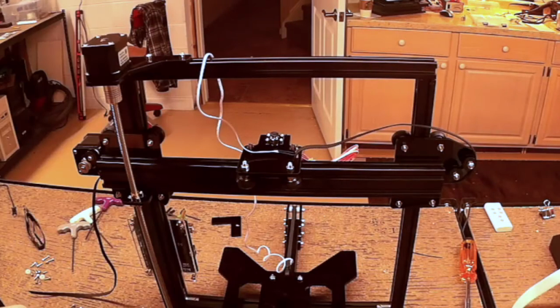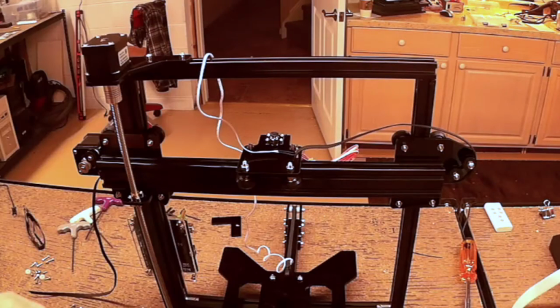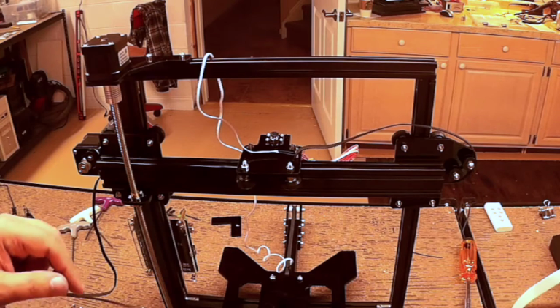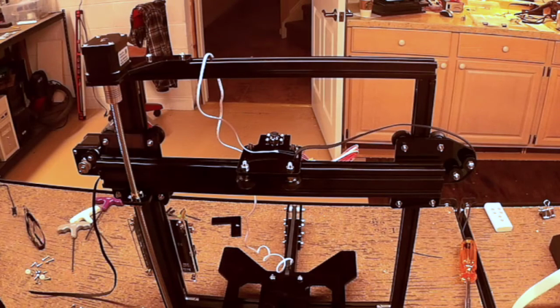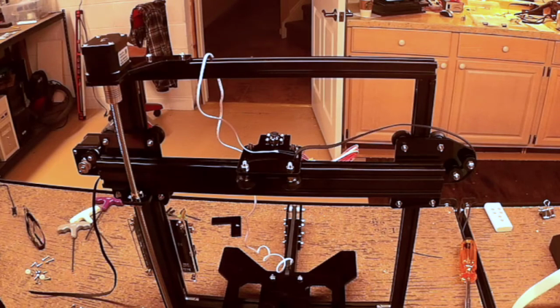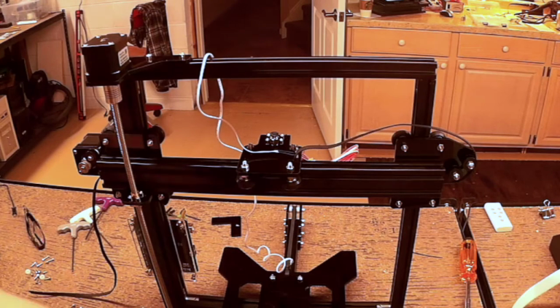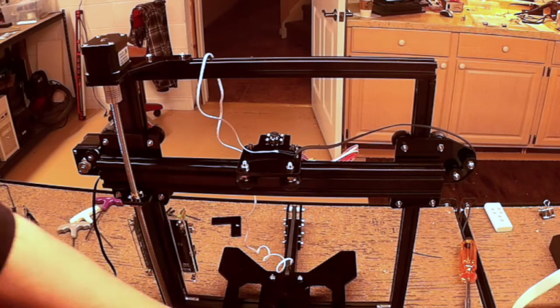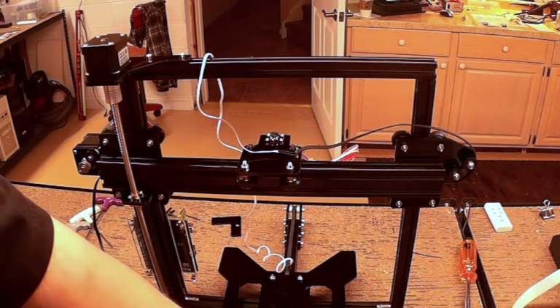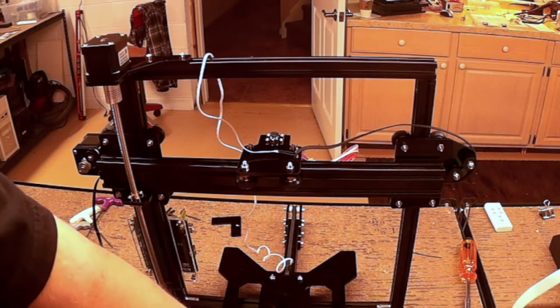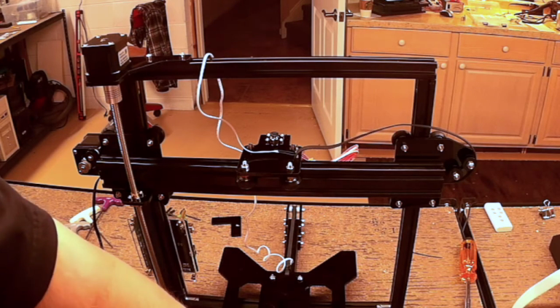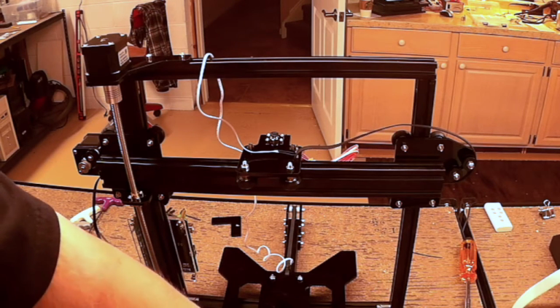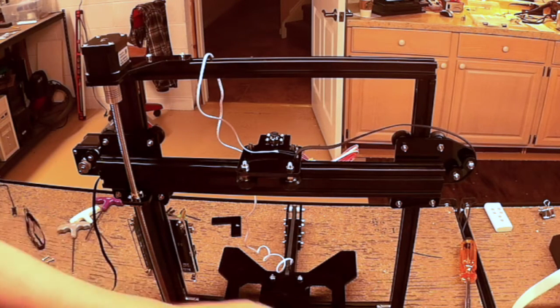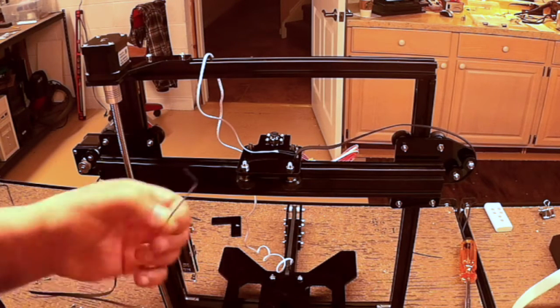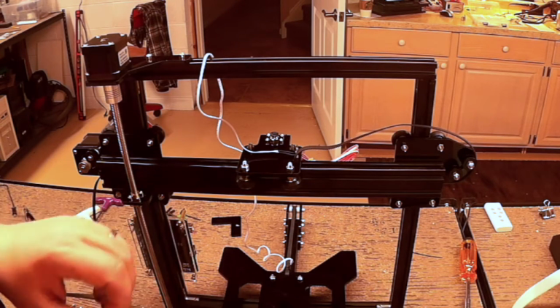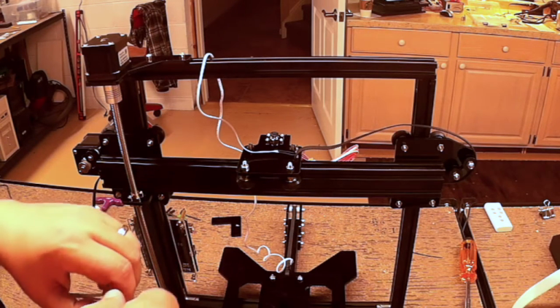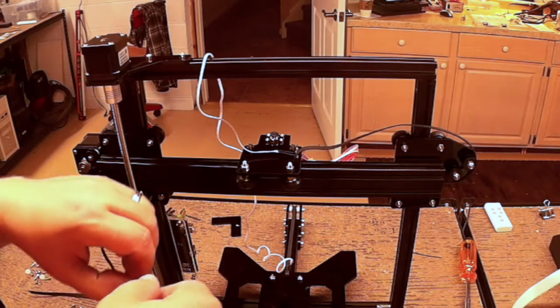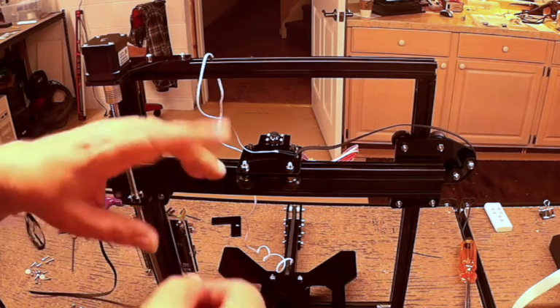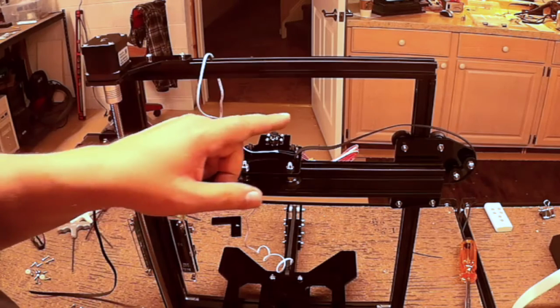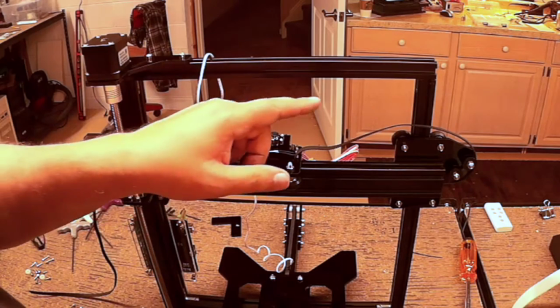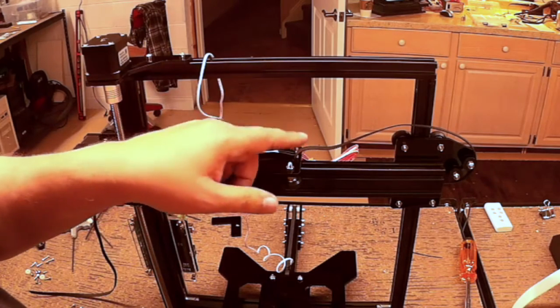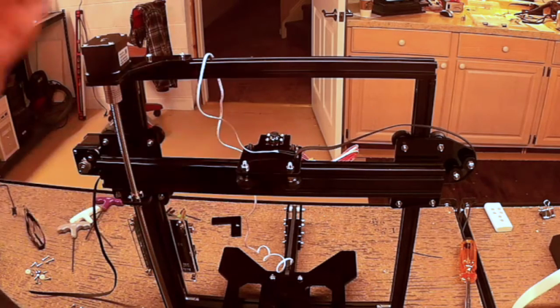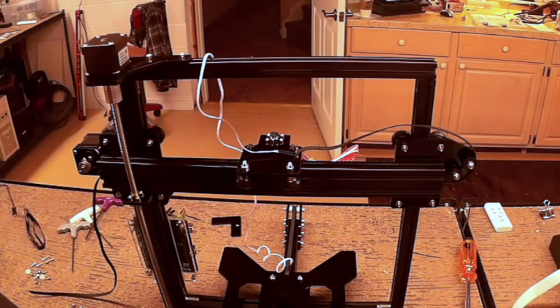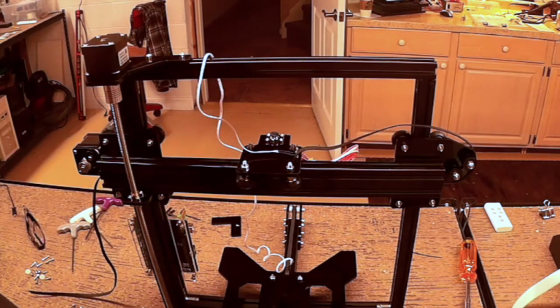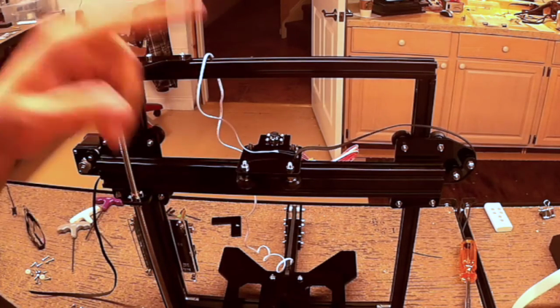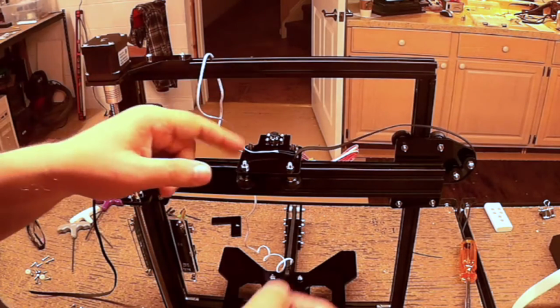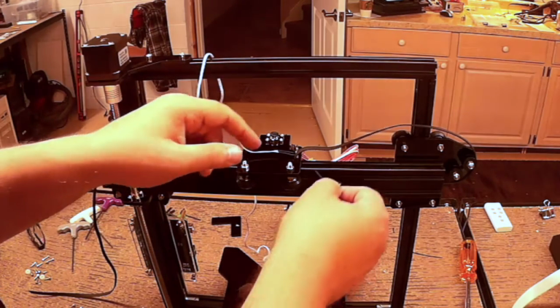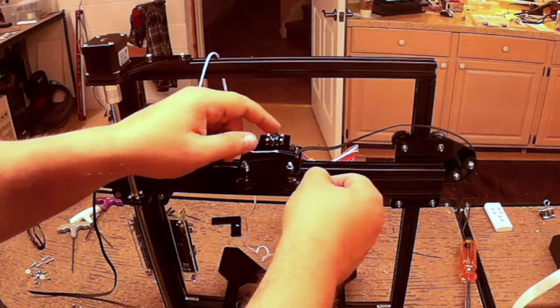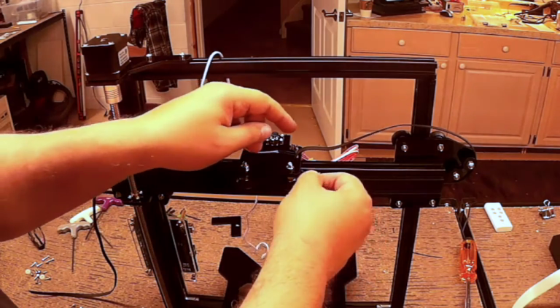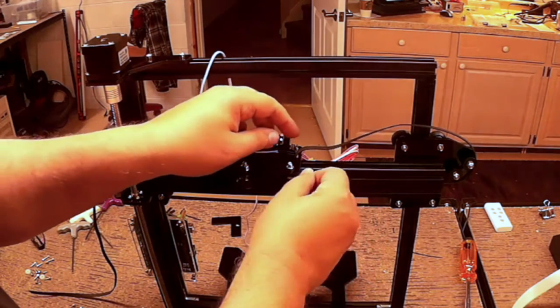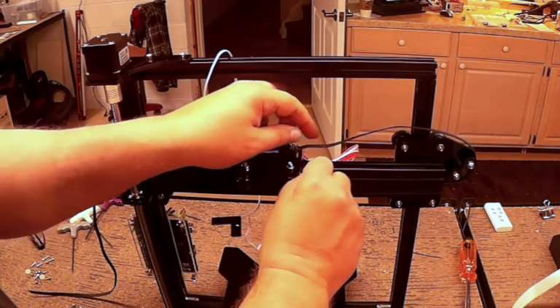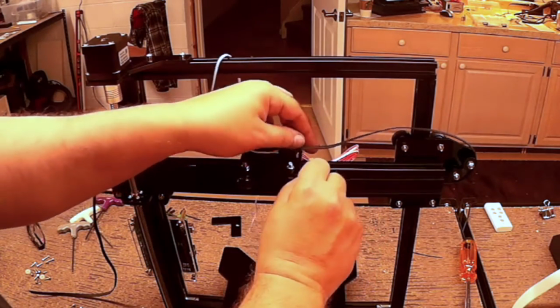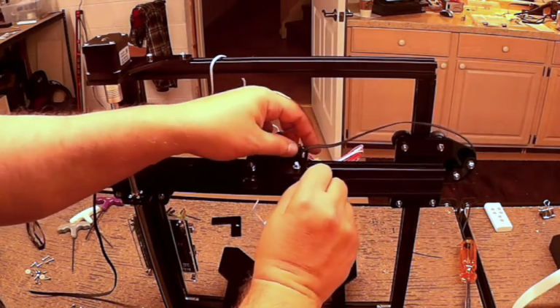Welcome to this episode of DIY3DTech.com. In this episode I'm going to show you a couple tricks to installing belts on a 3D printer and tightening them up. These can be a rather pain.